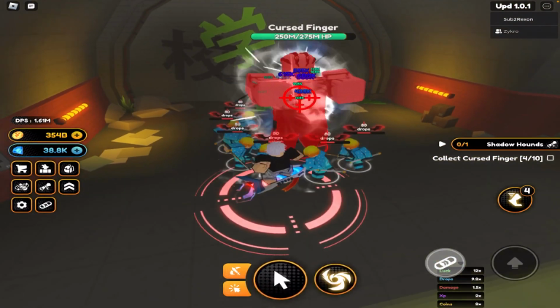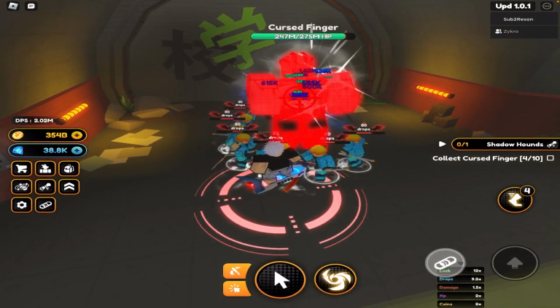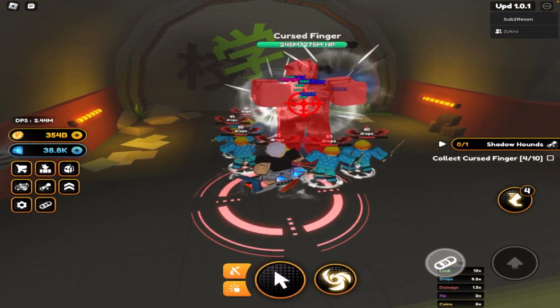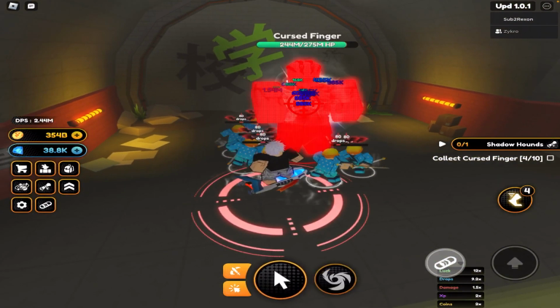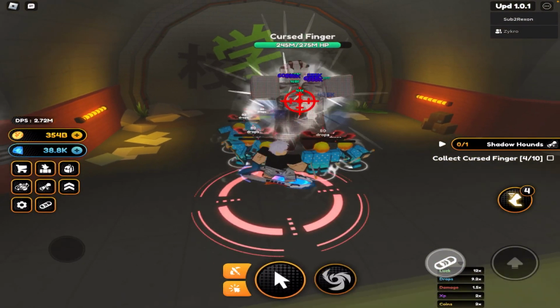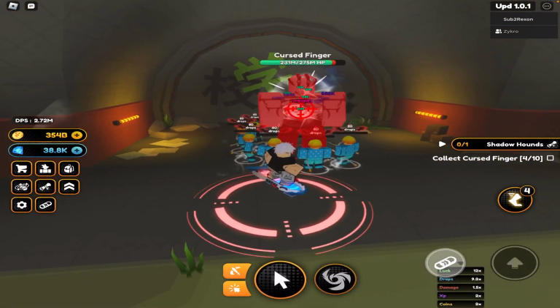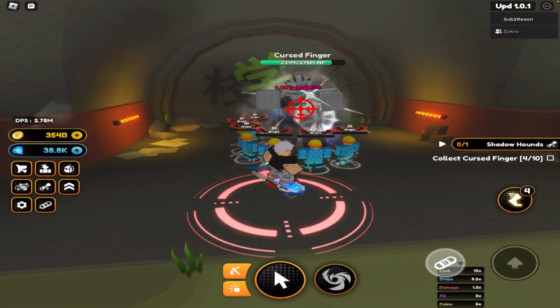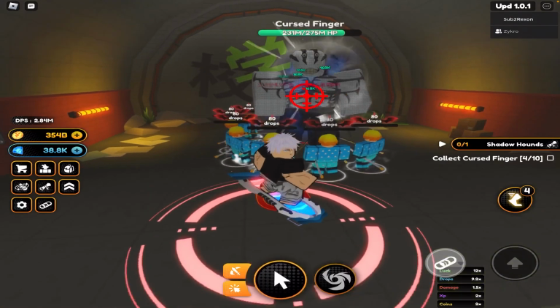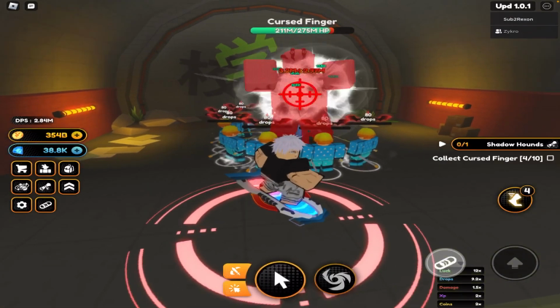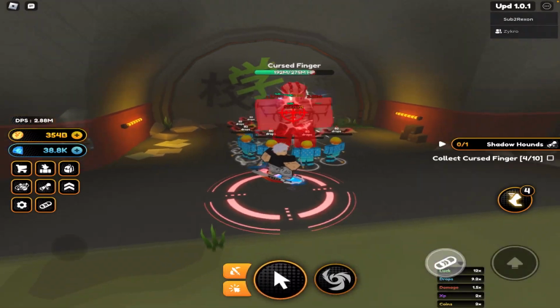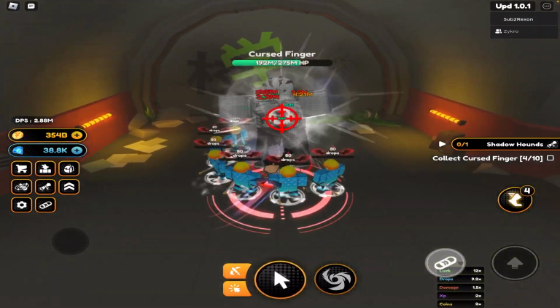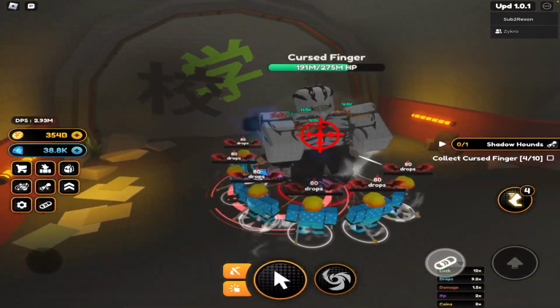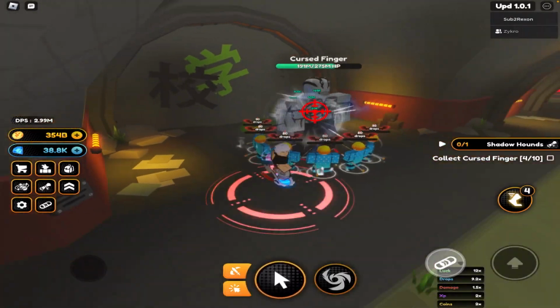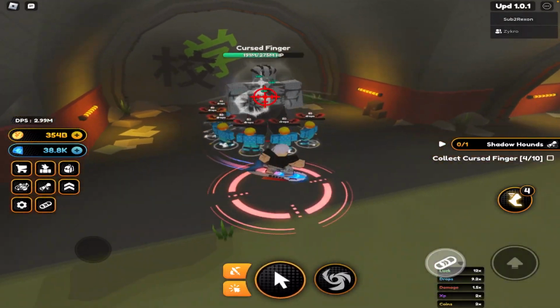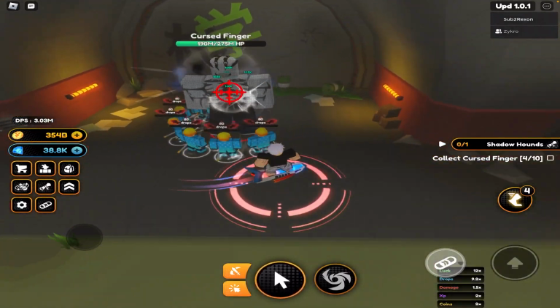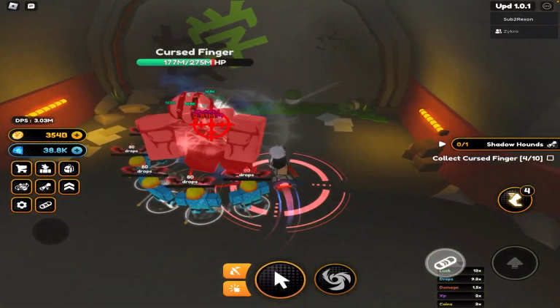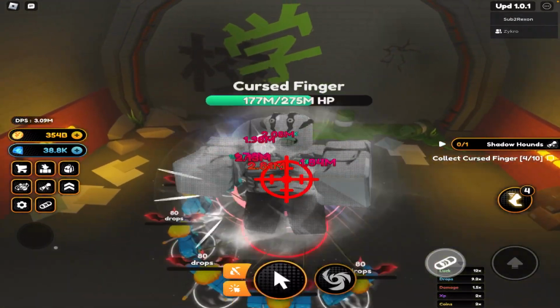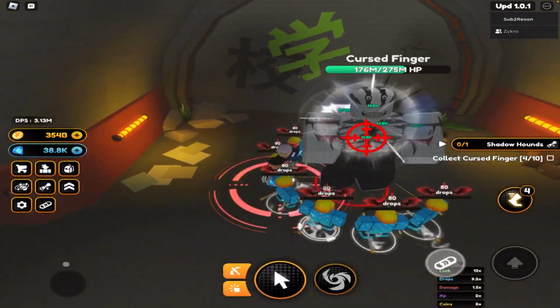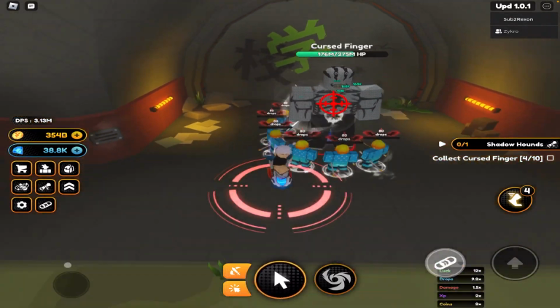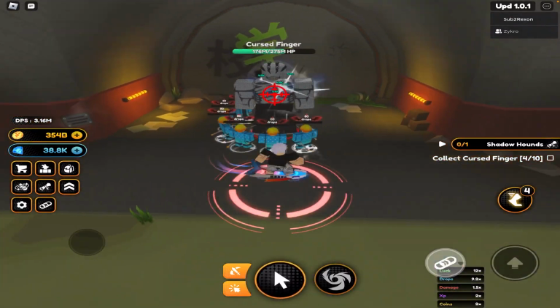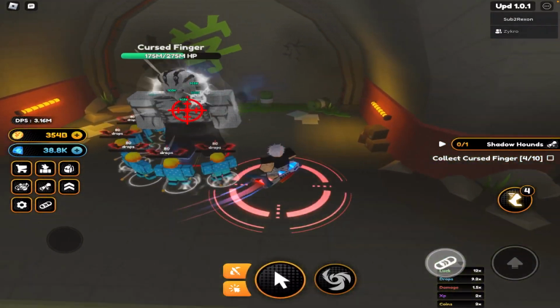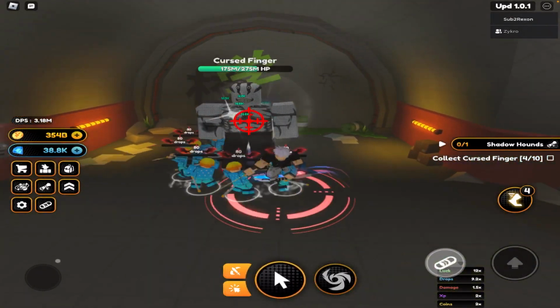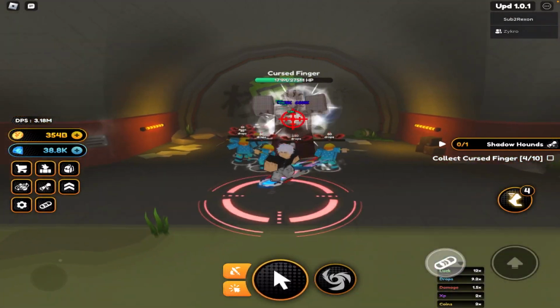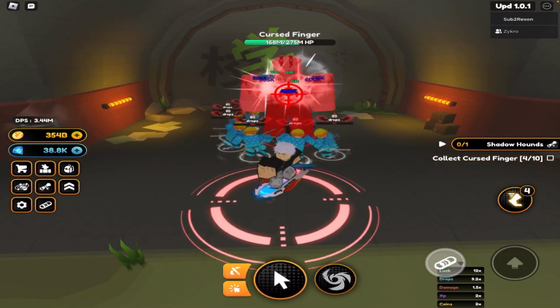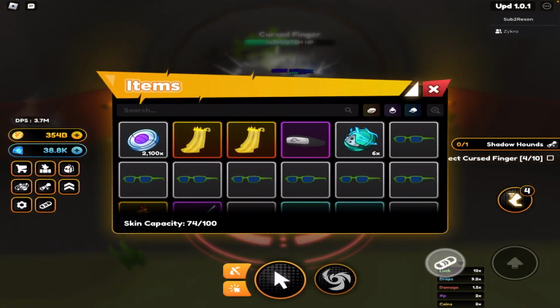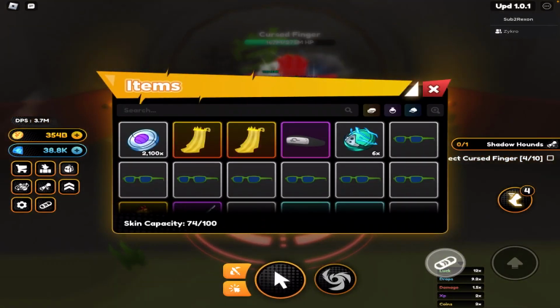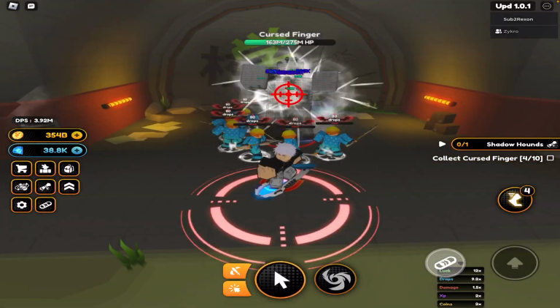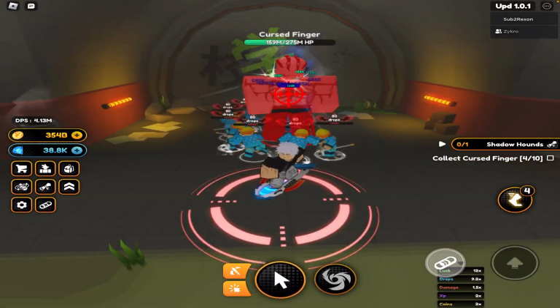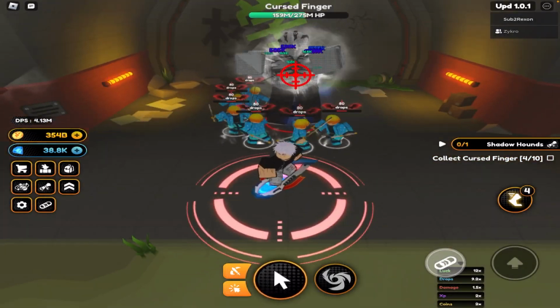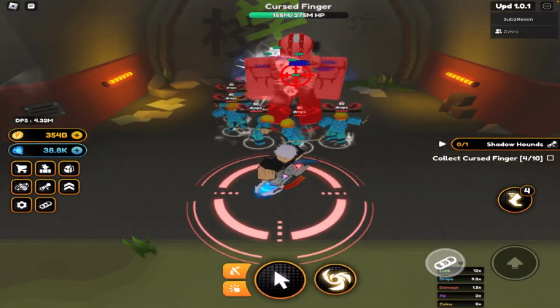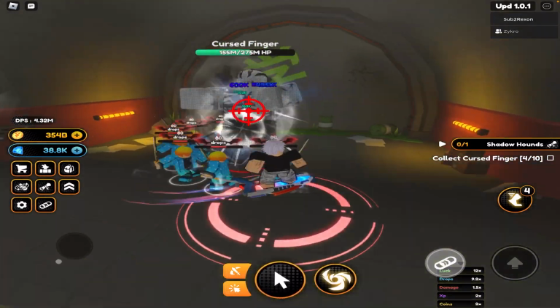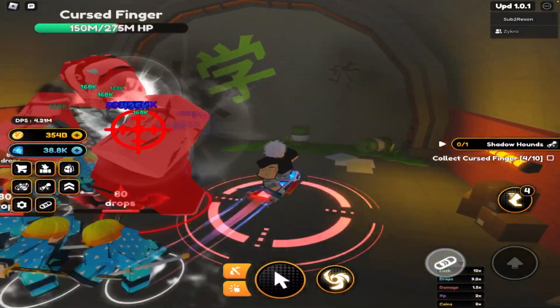Then you can see a Cursed Finger enemy with a little glowing blue aura and you just attack him and kill him. You'll get a drop — I'll show you right now, not capping. As you can see I got four of them.